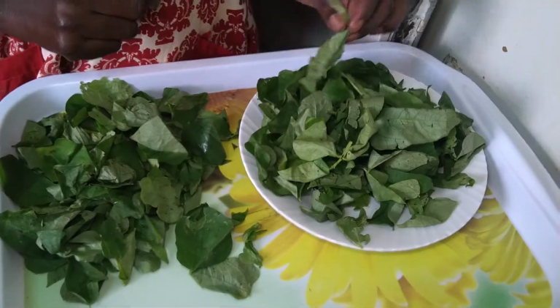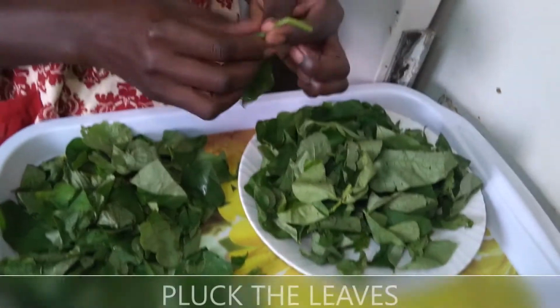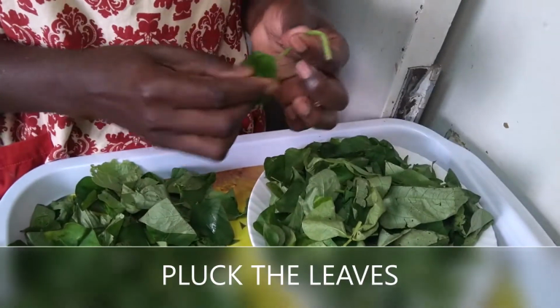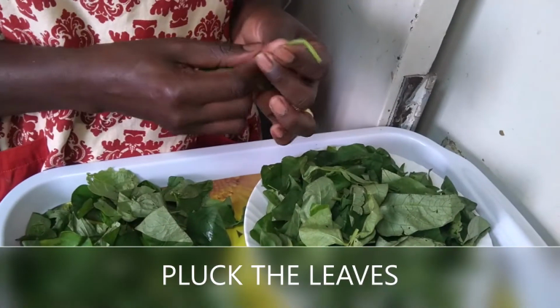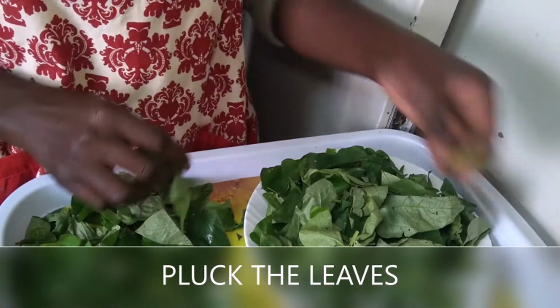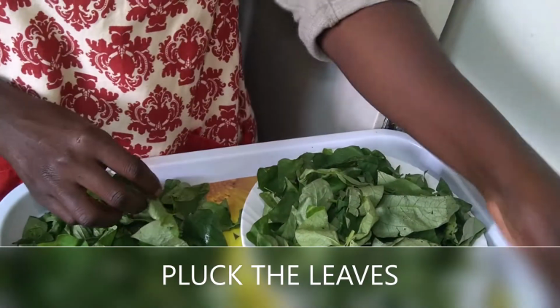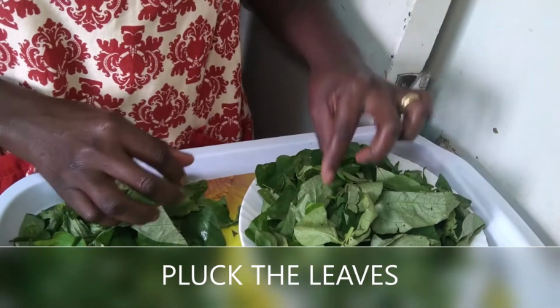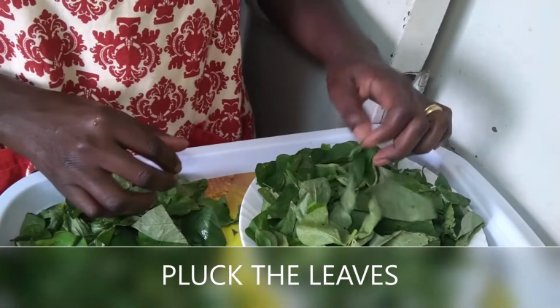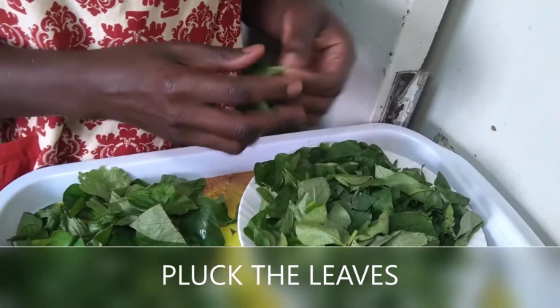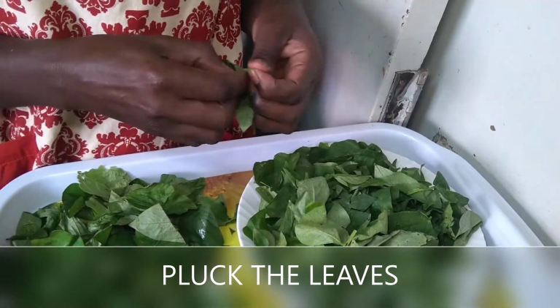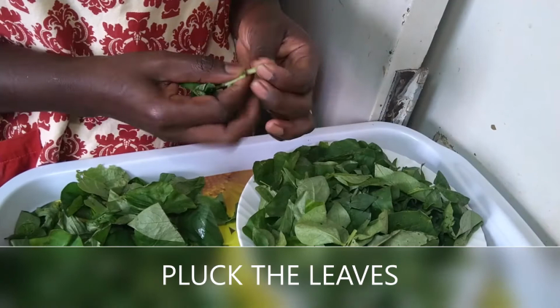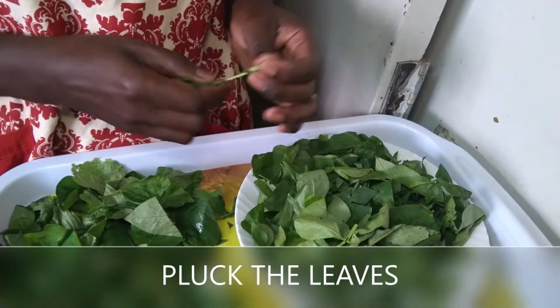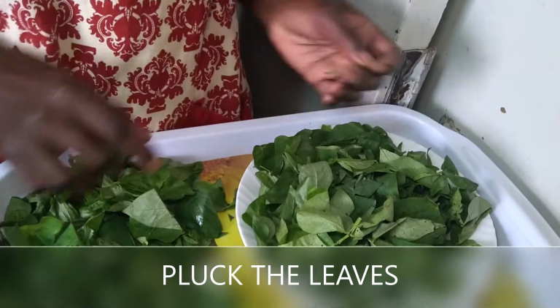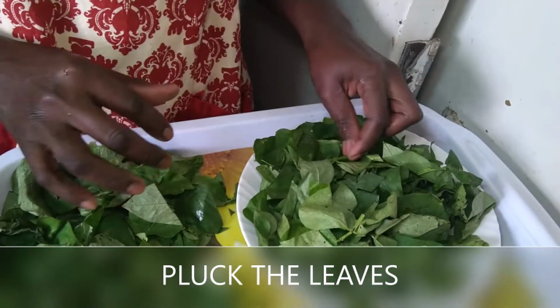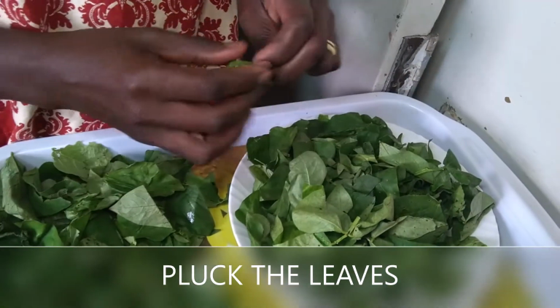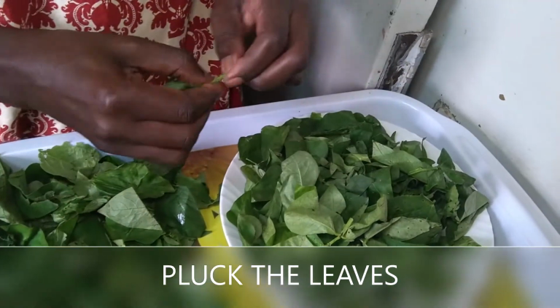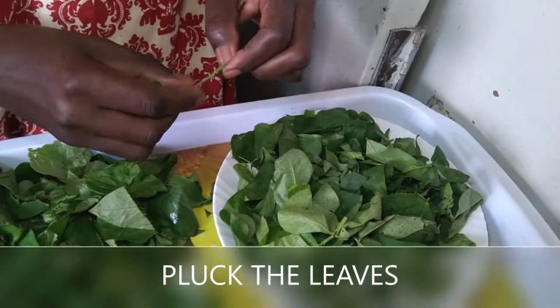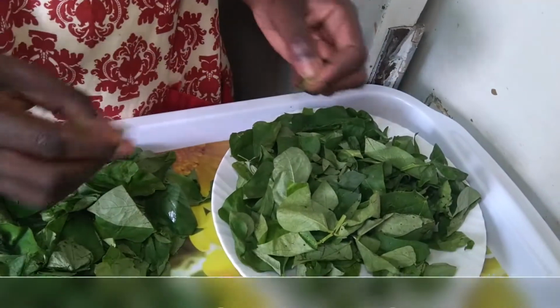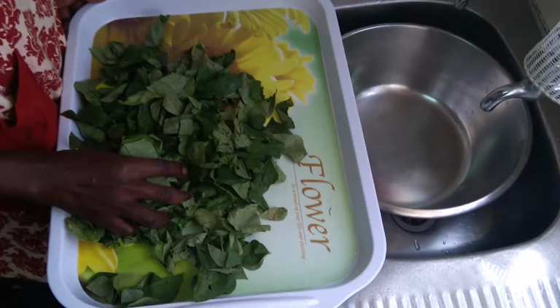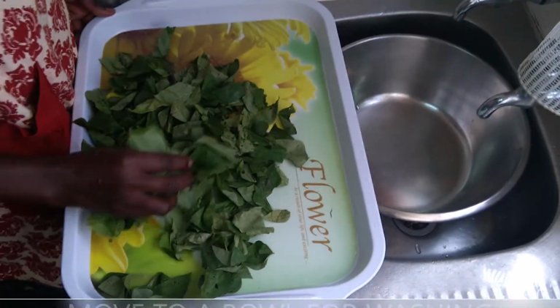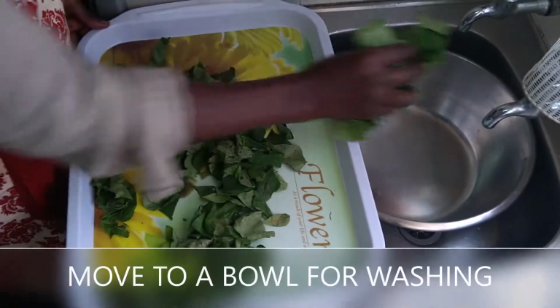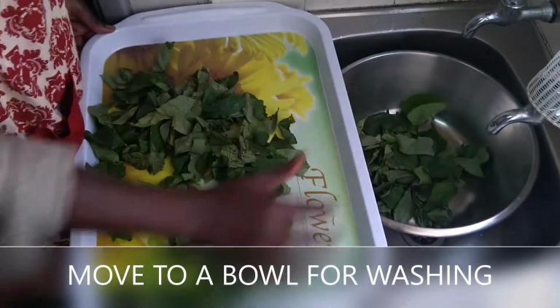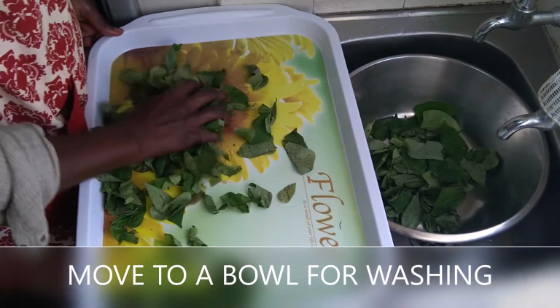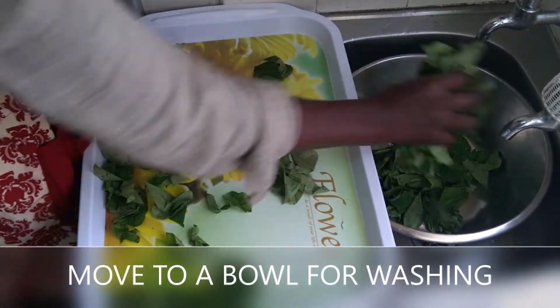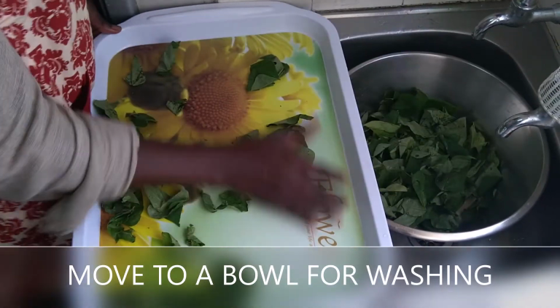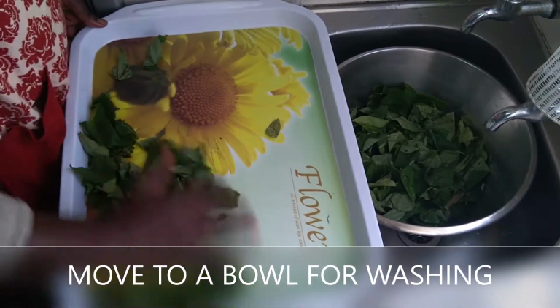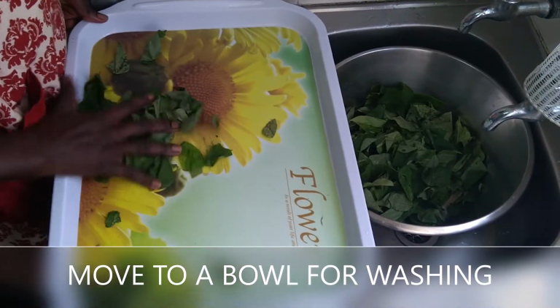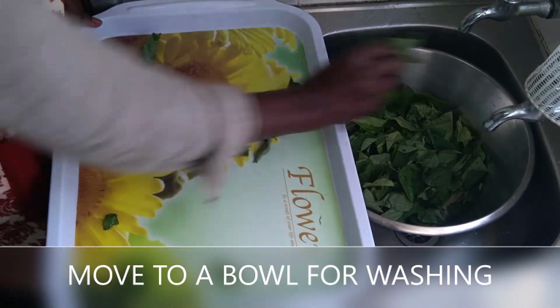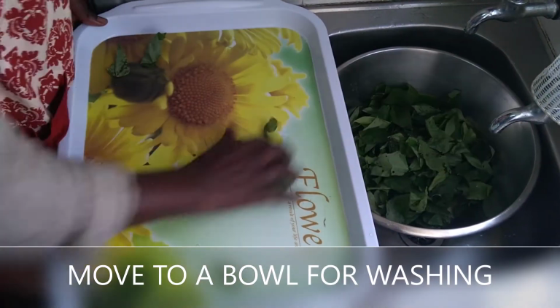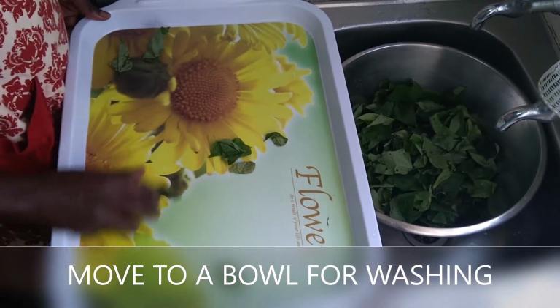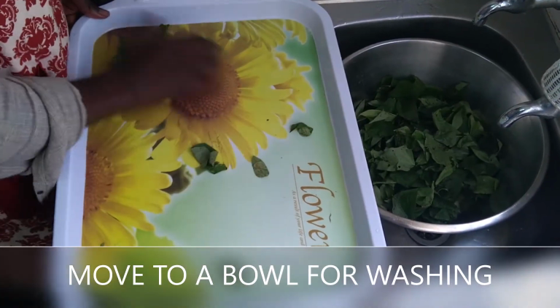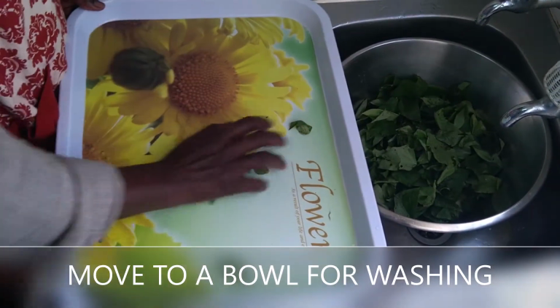We prepare the leaves by plucking them off the stalks so that we can prepare to wash and cook. As you see, we've finished and now we're preparing to wash.